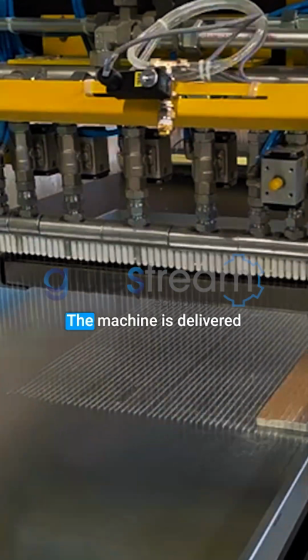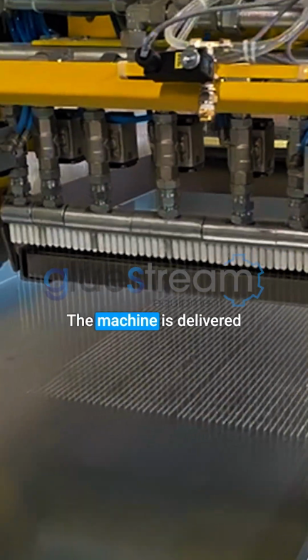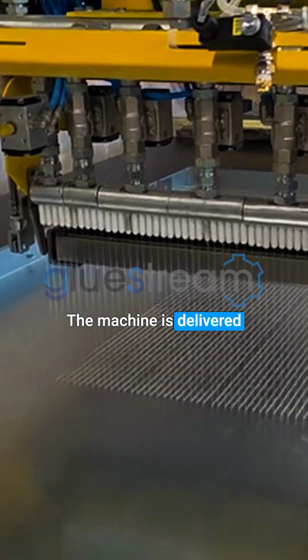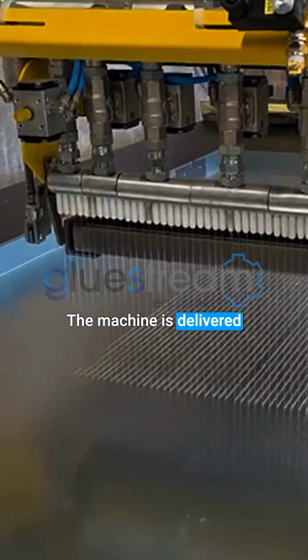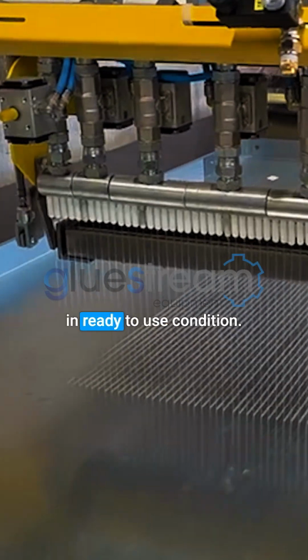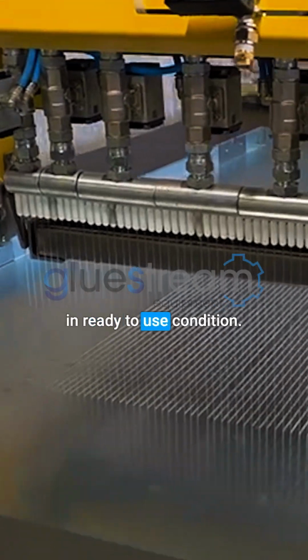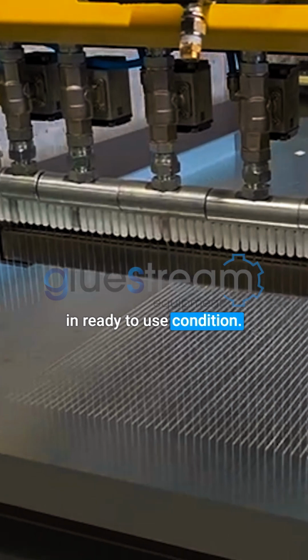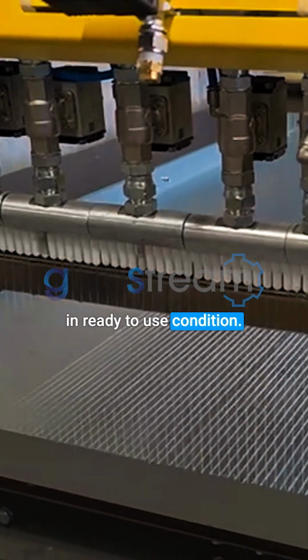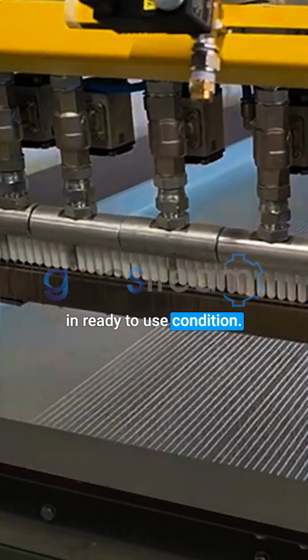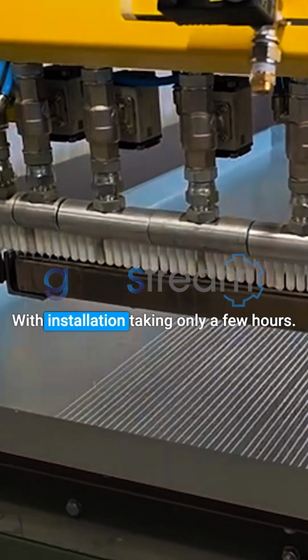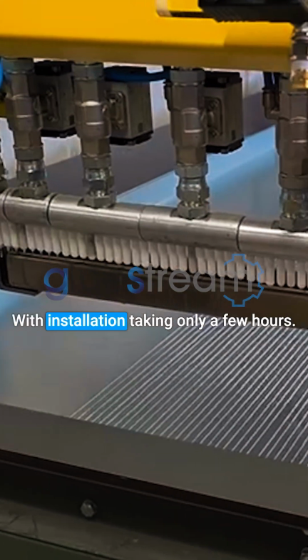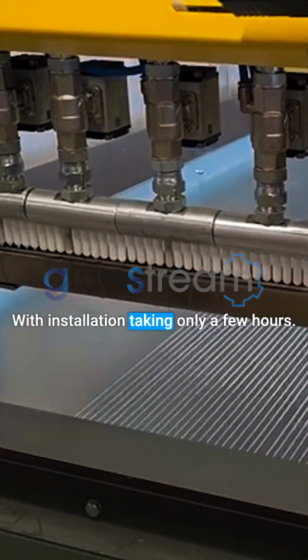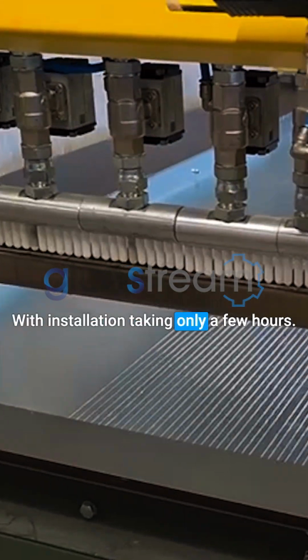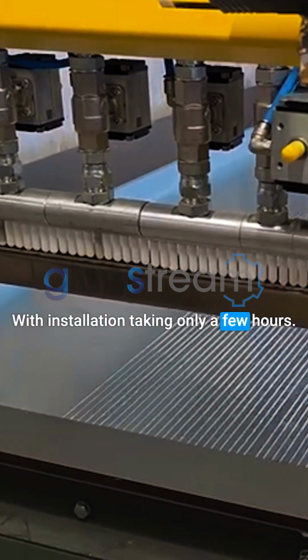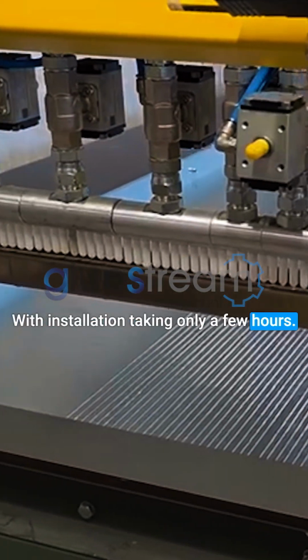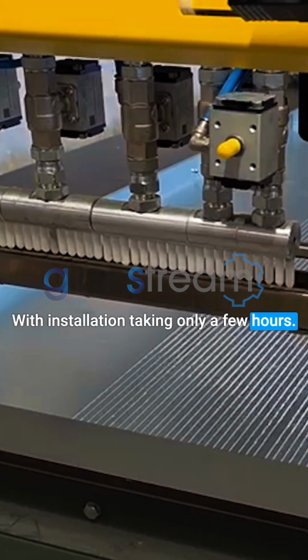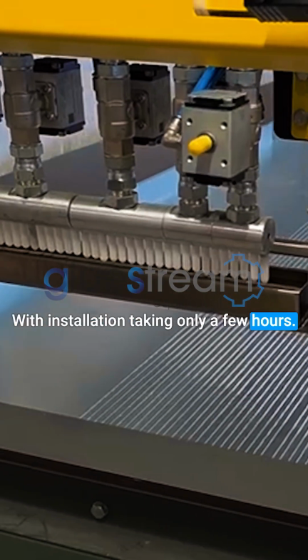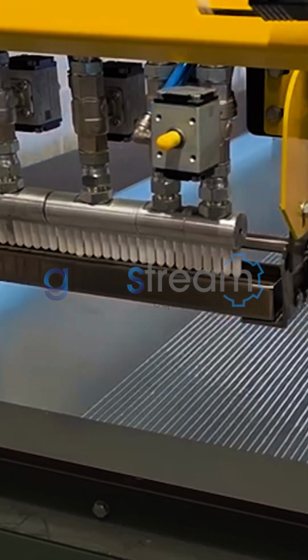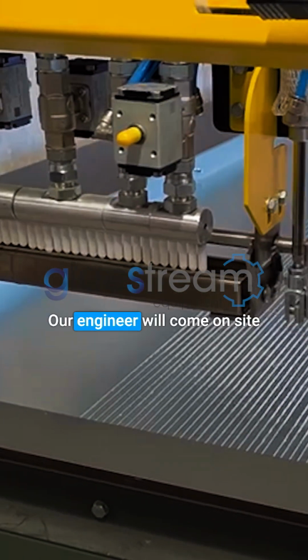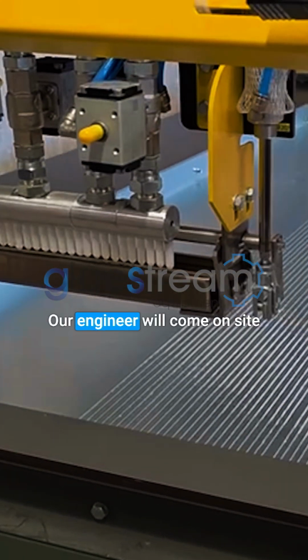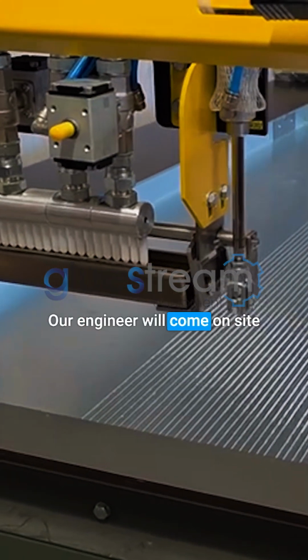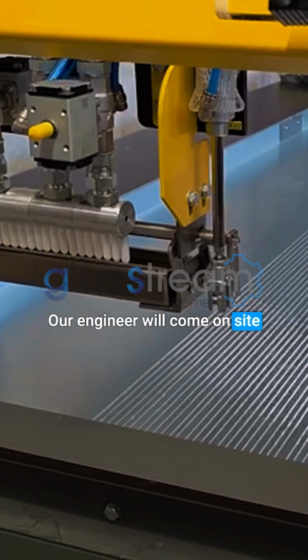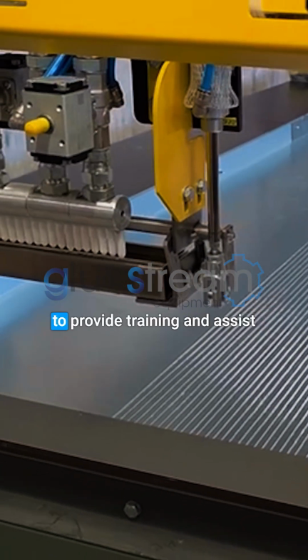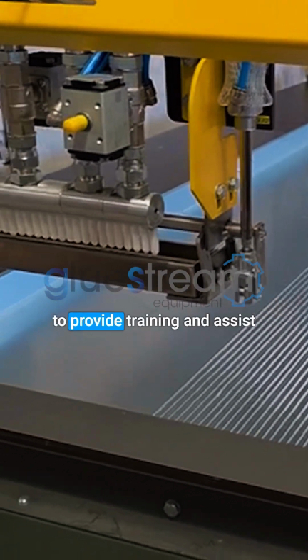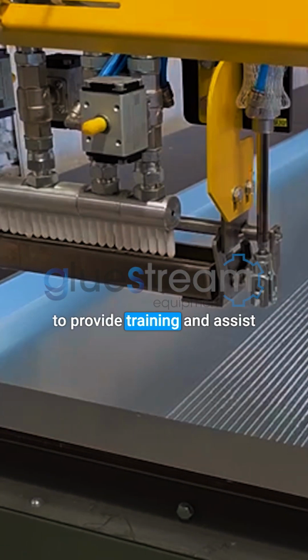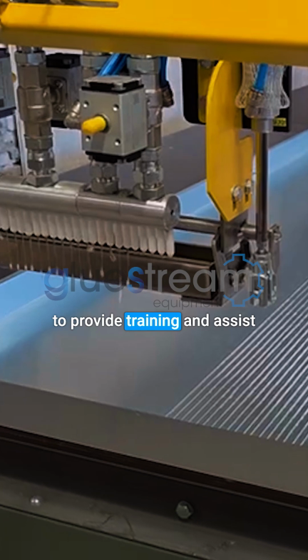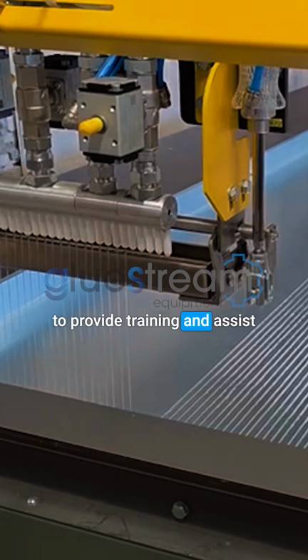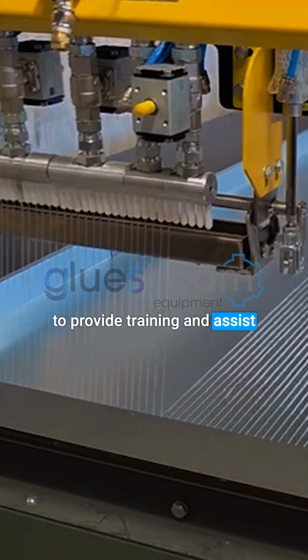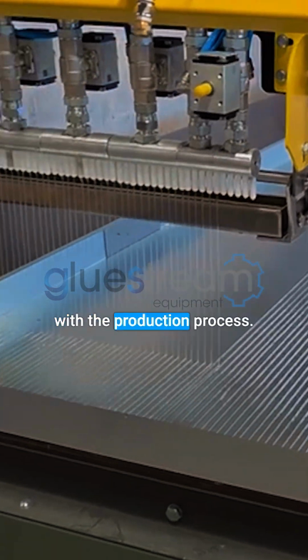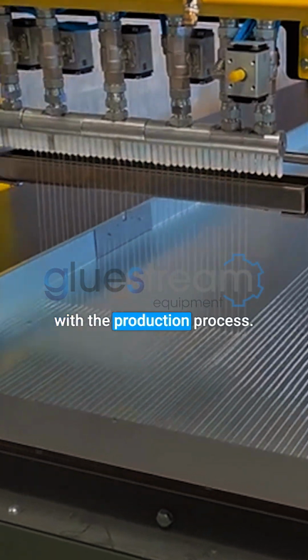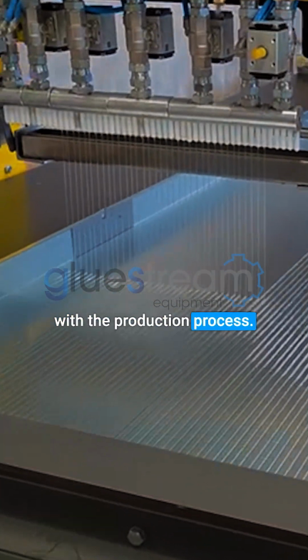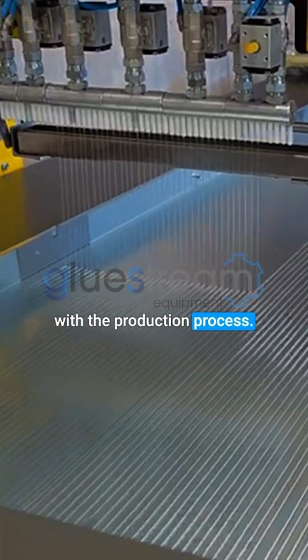The machine is delivered in ready-to-use condition, with installation taking only a few hours. Our engineer will come on-site to provide training and assist with the production process.